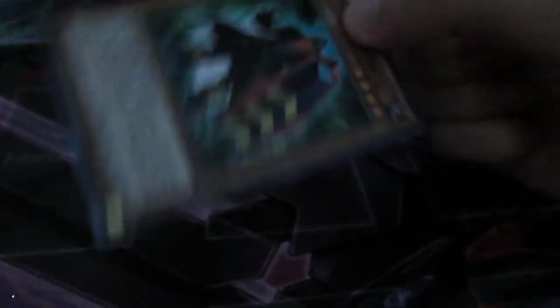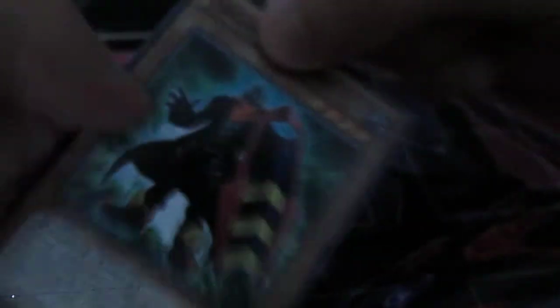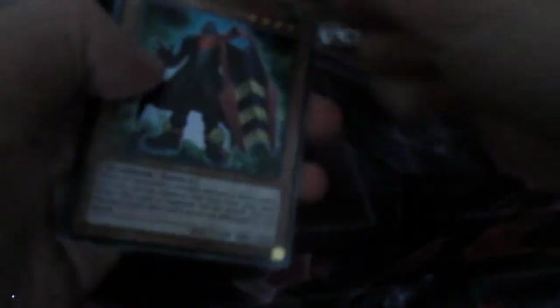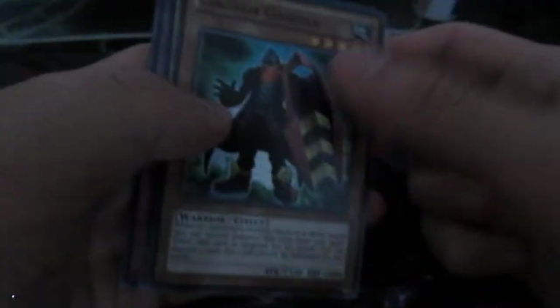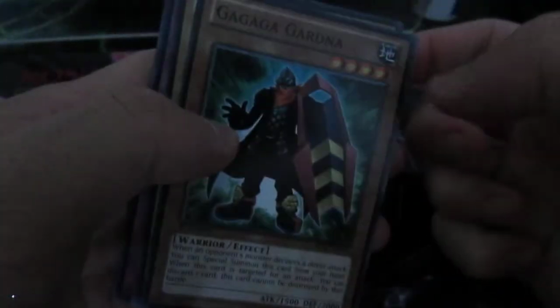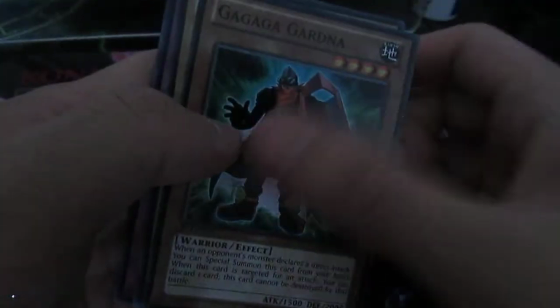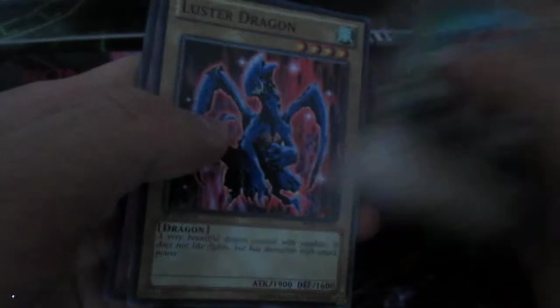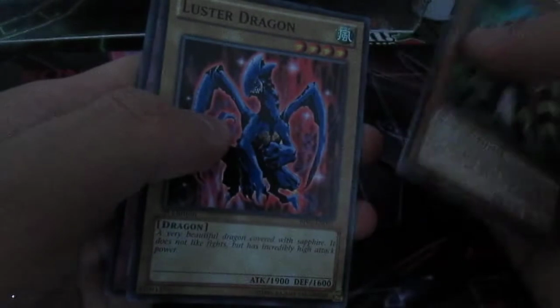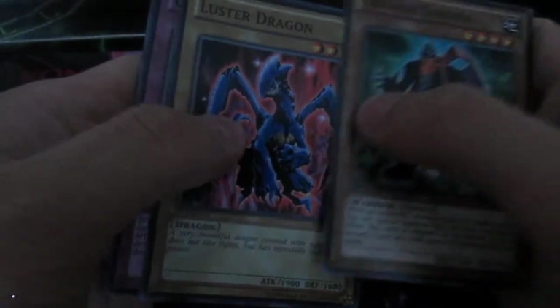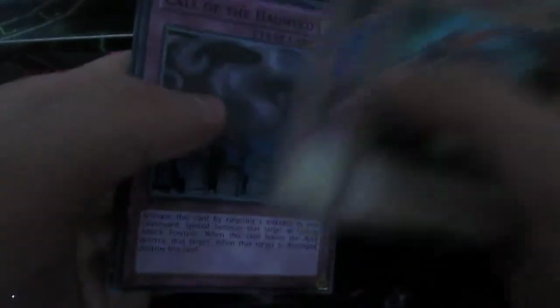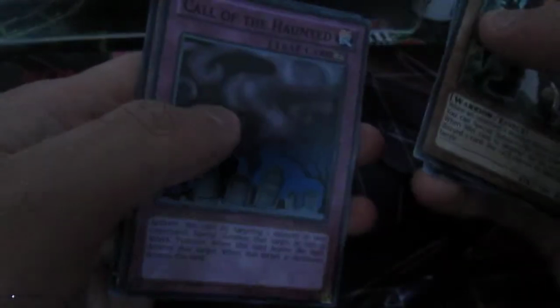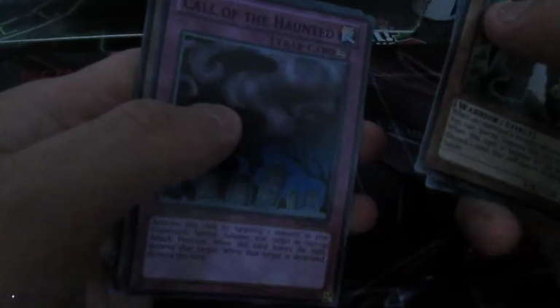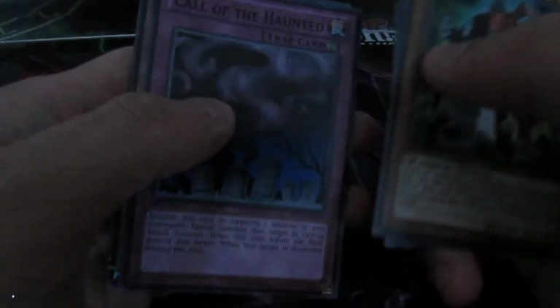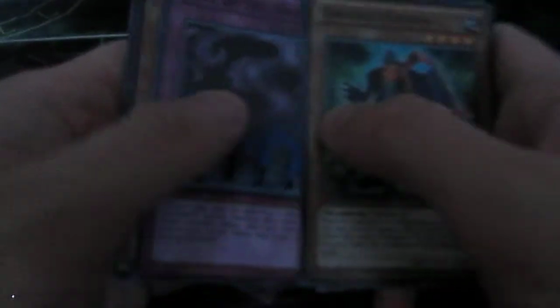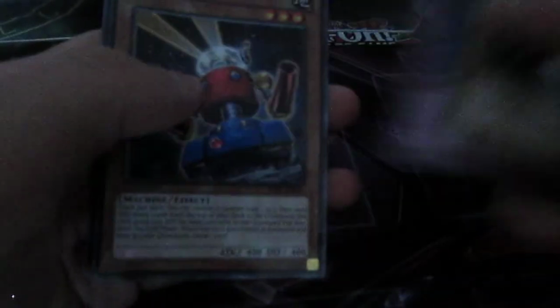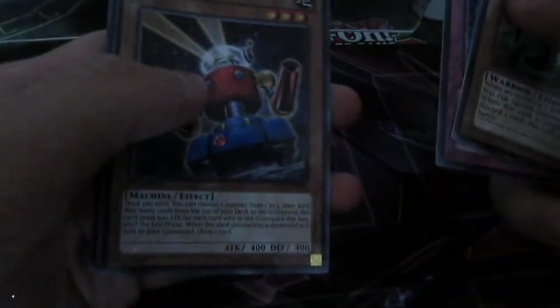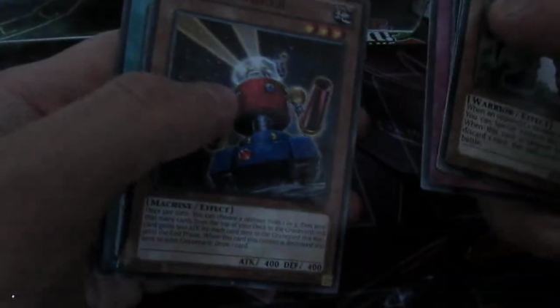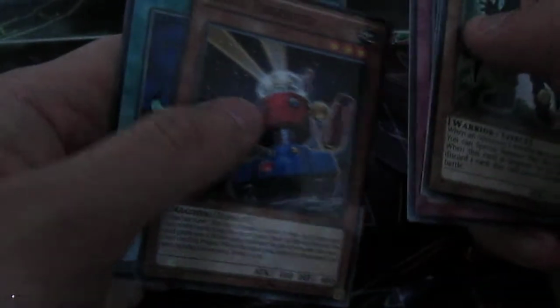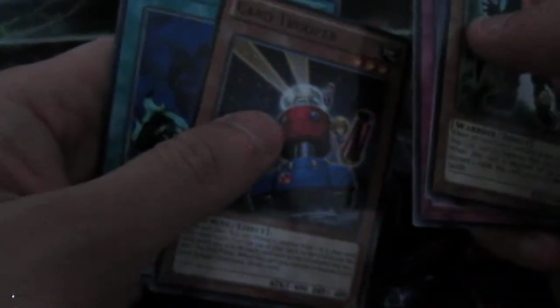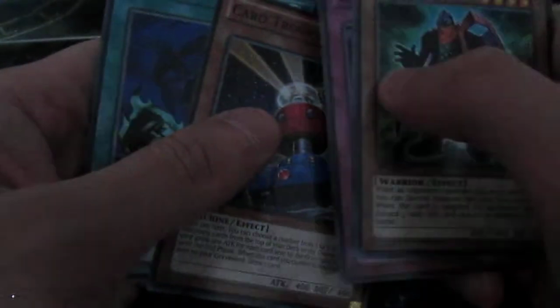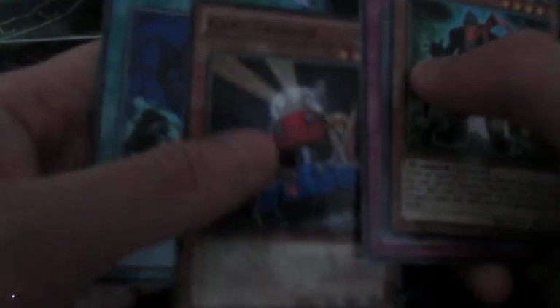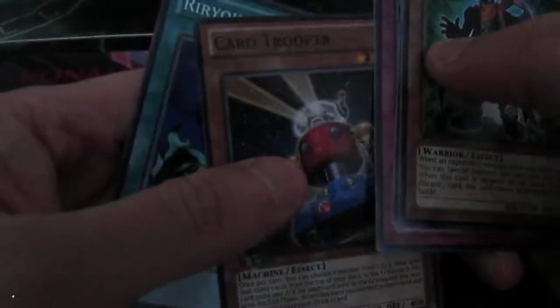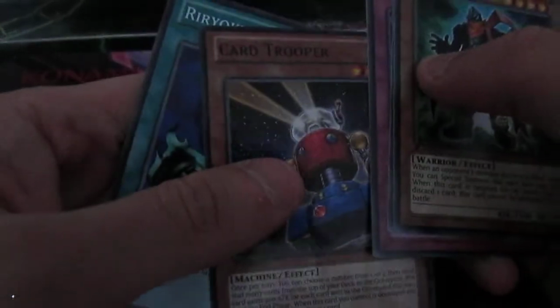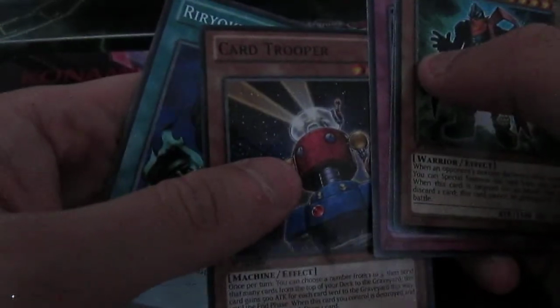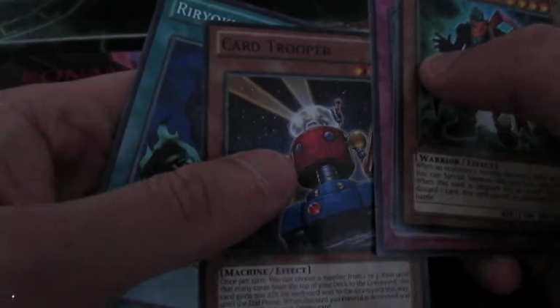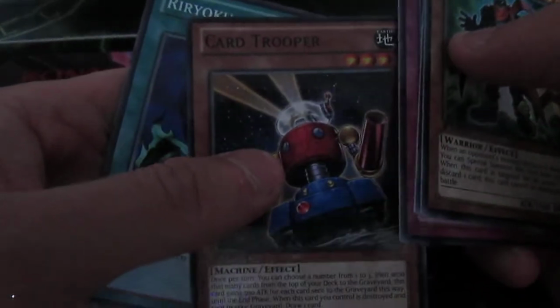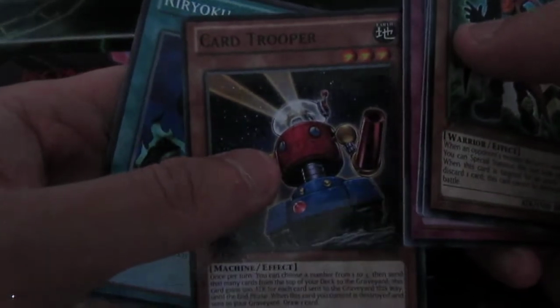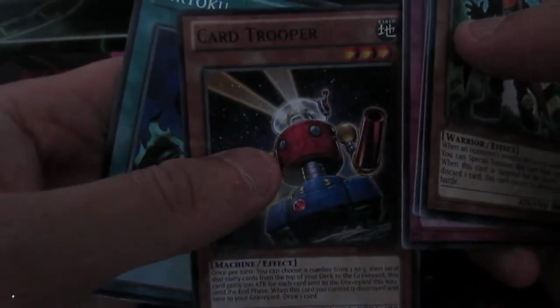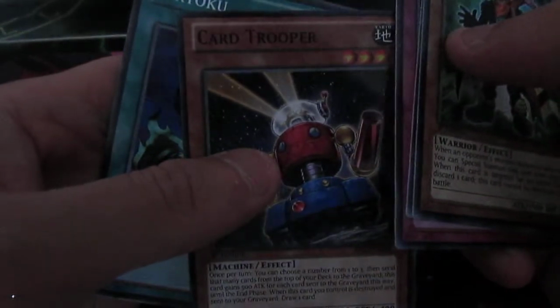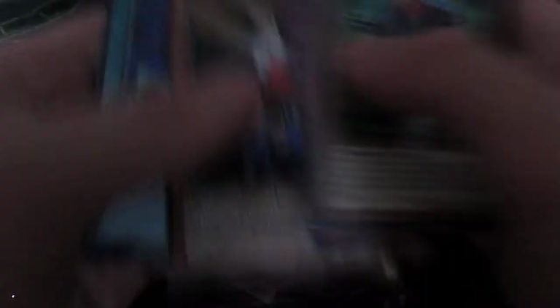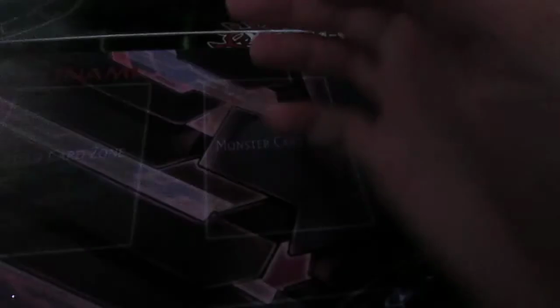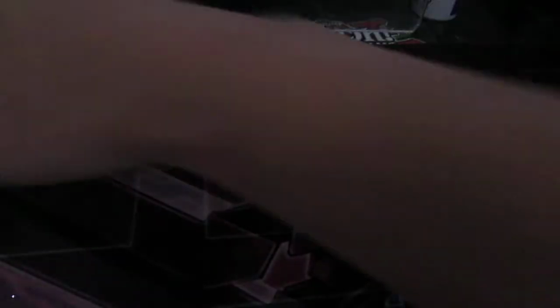We've got Gardna, Luster Dragon, Call of the Haunted in Rare, and Card Trooper in Mosaic Rare. I think that's pretty nice. I quite like that, actually.